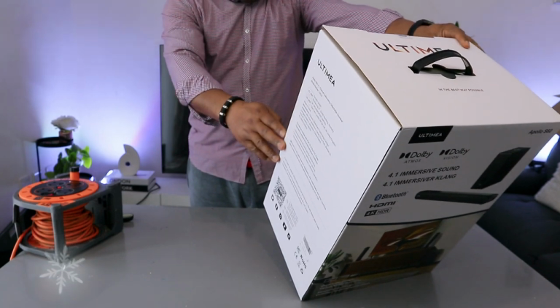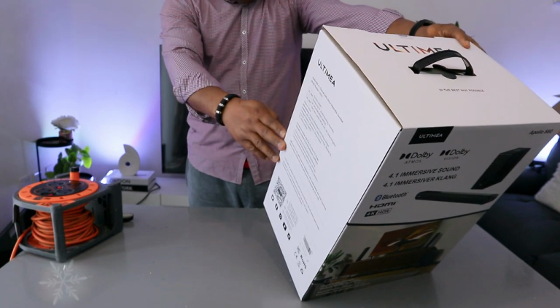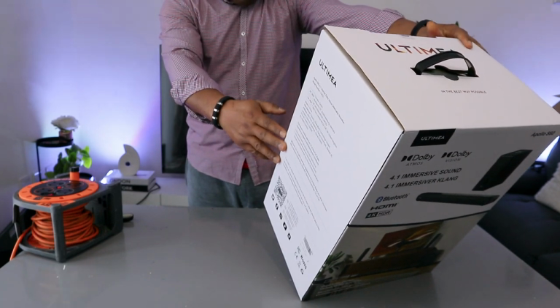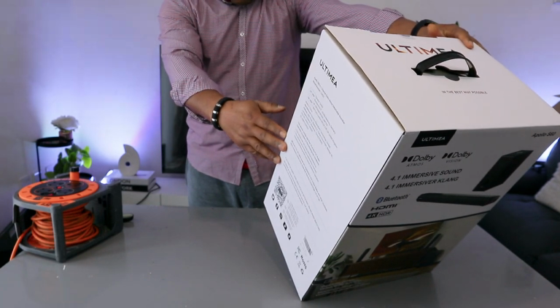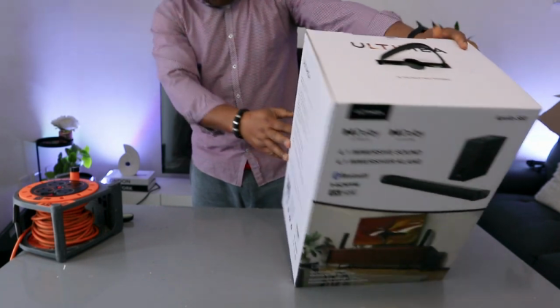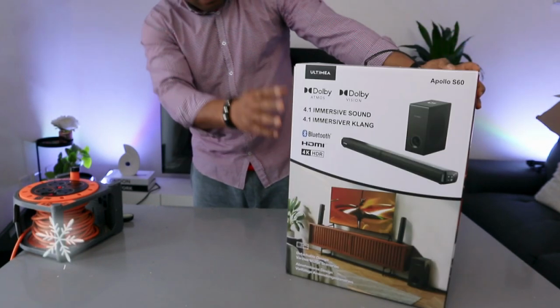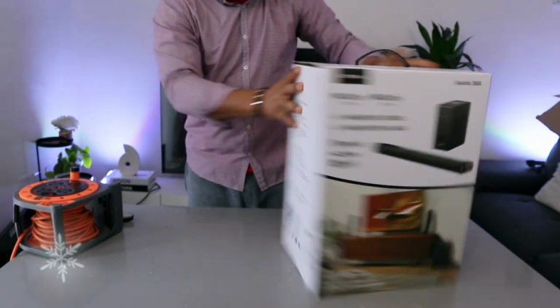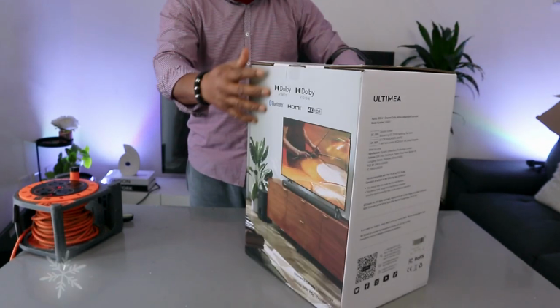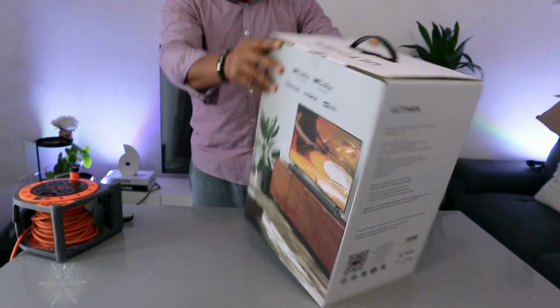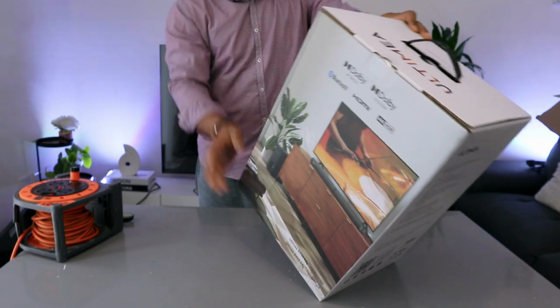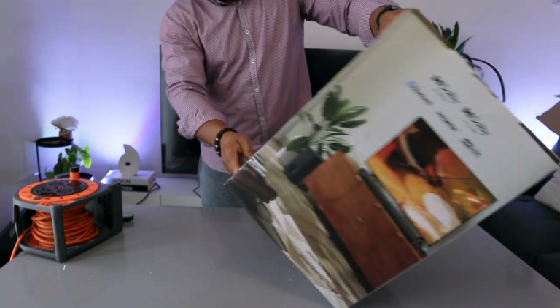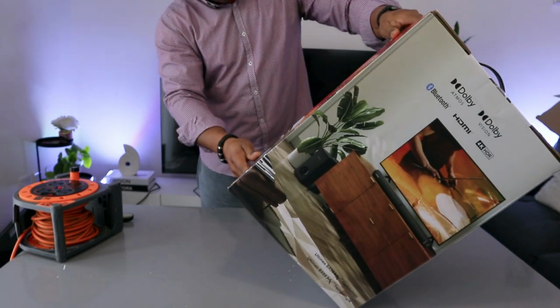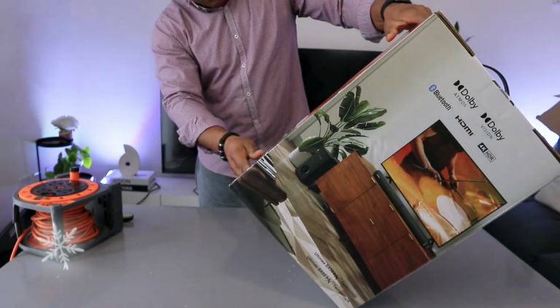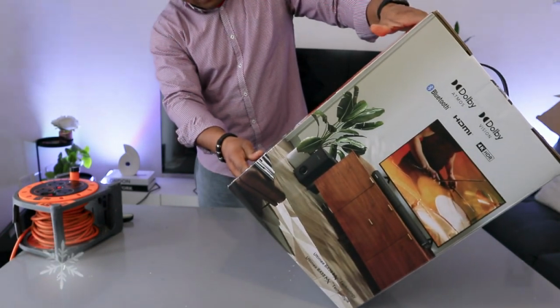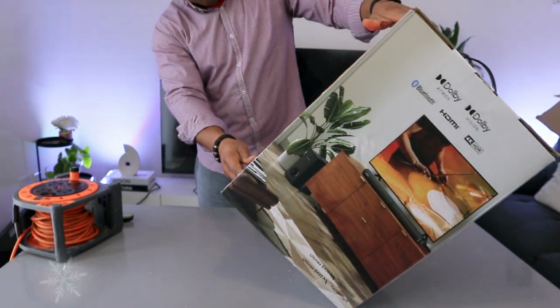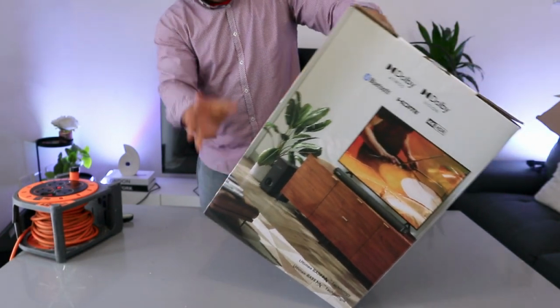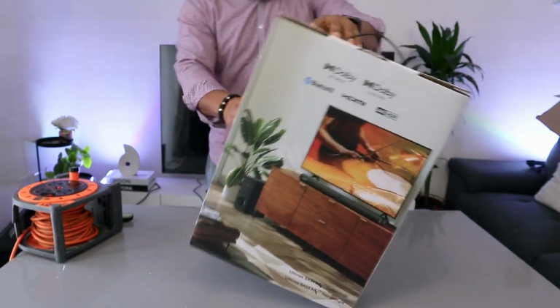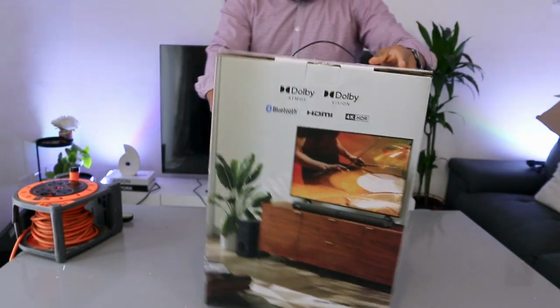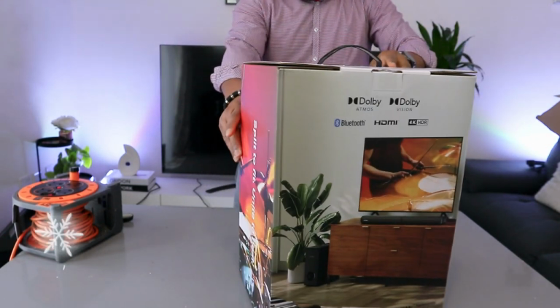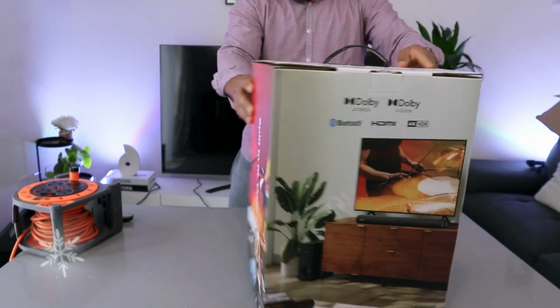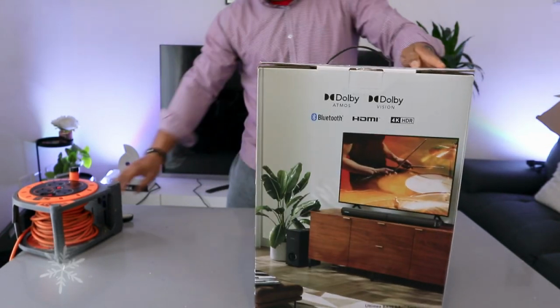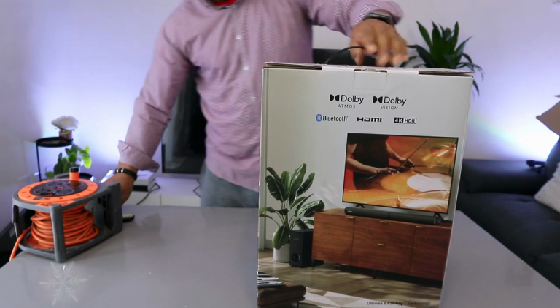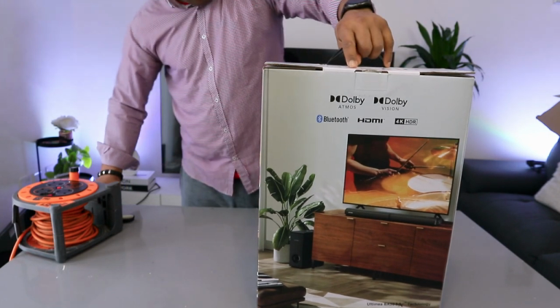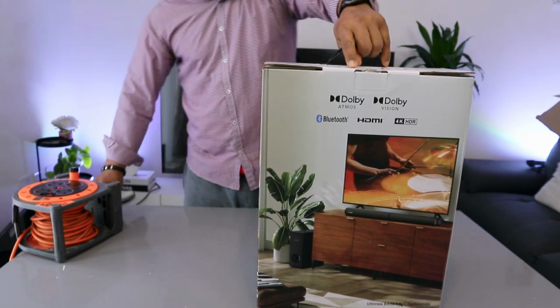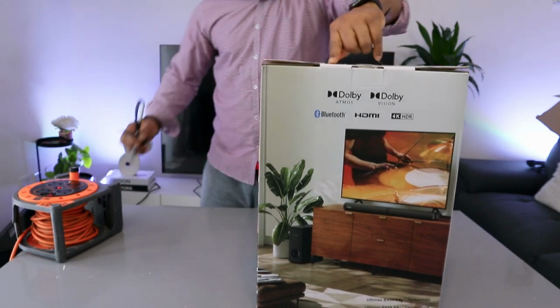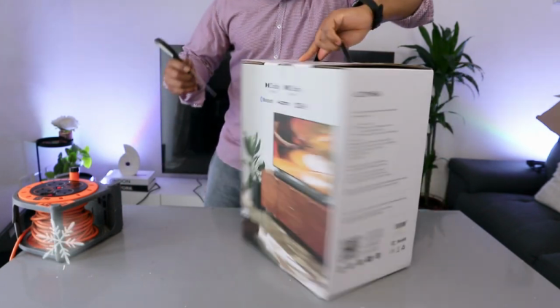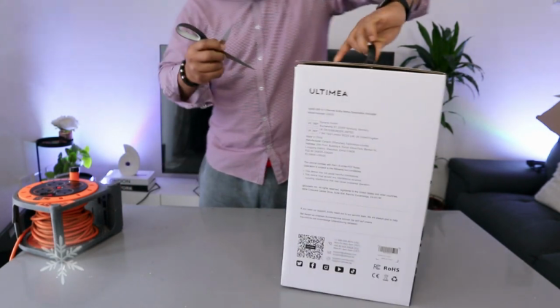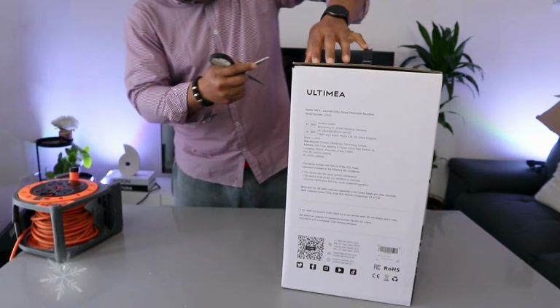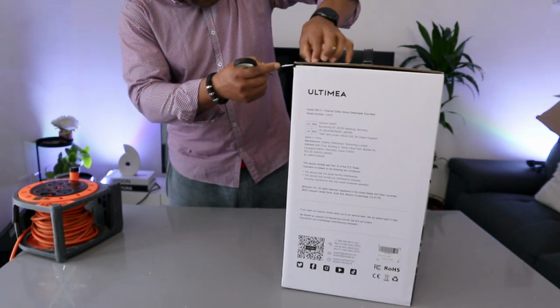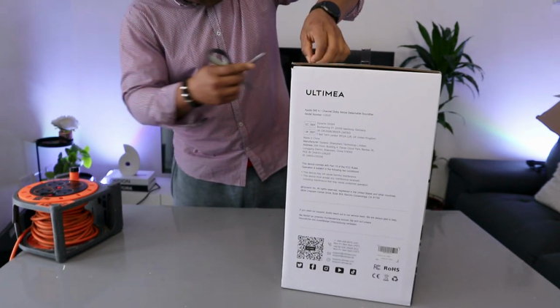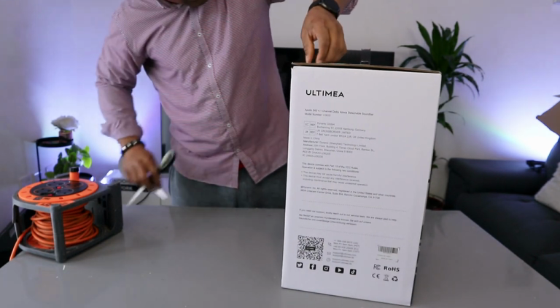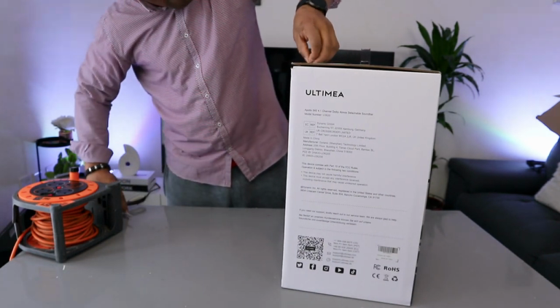Ultimate bias technology, split fit unit to beat. So let's check this stuff out — it's a 4.1 channel soundbar.